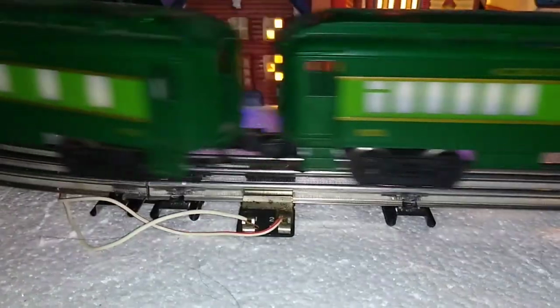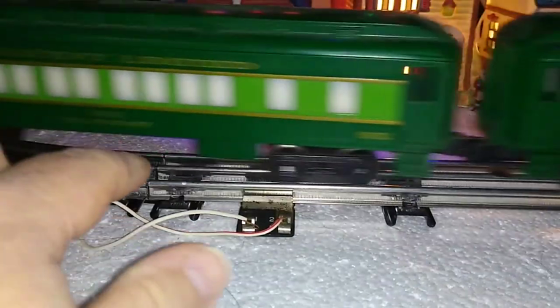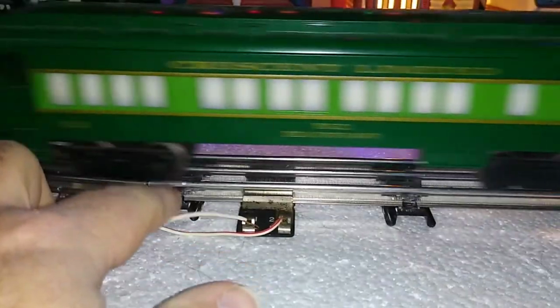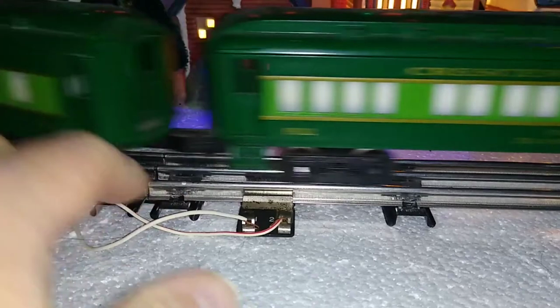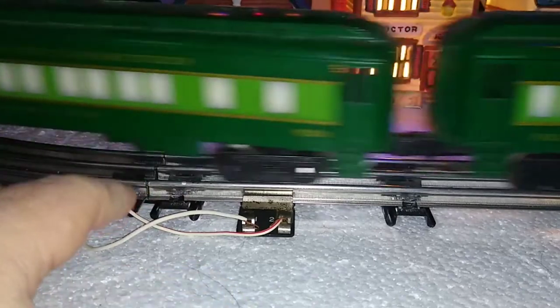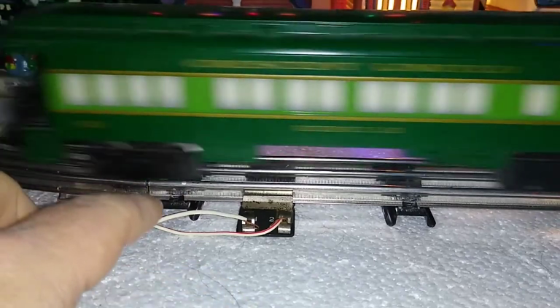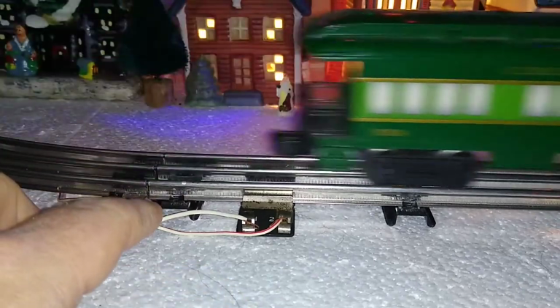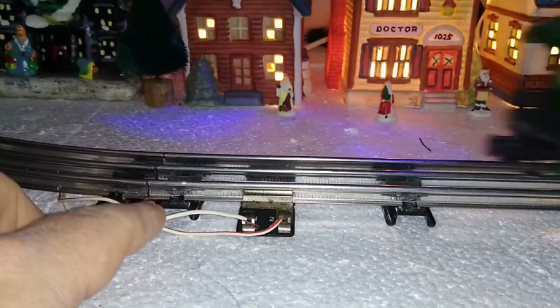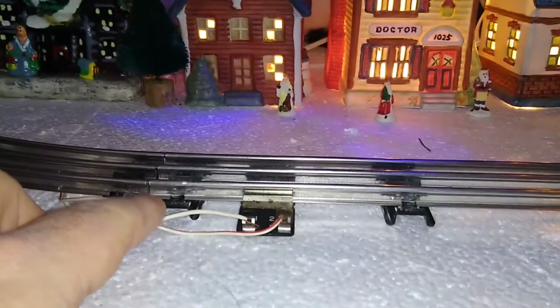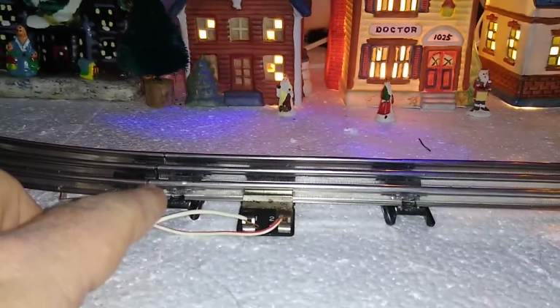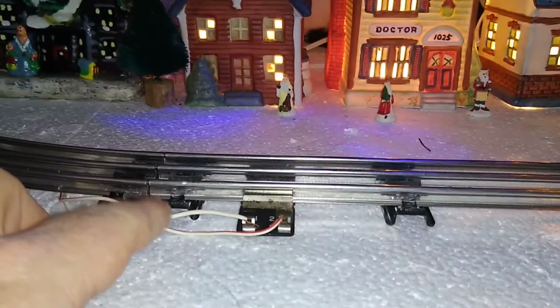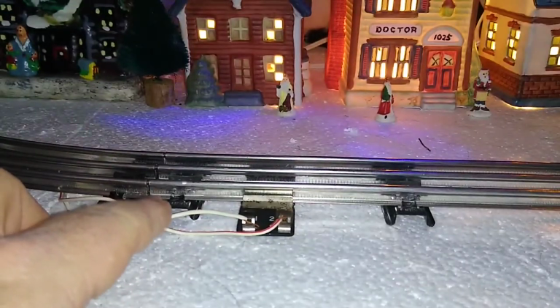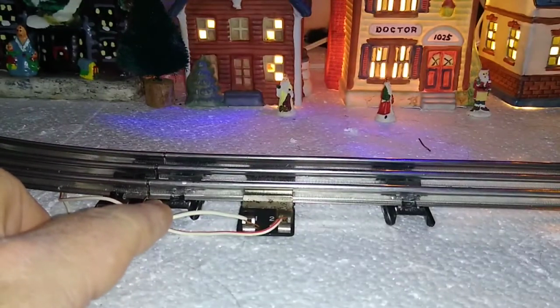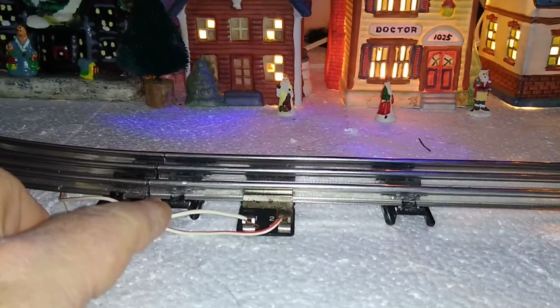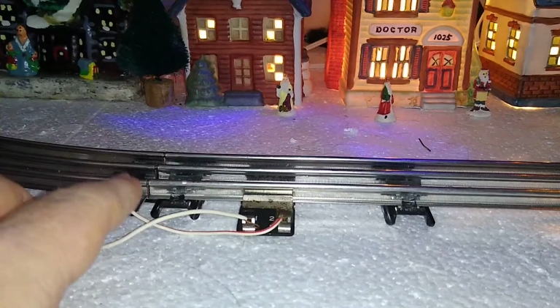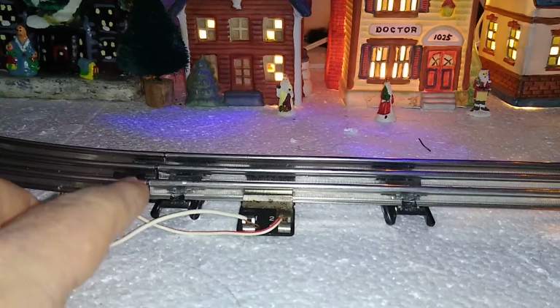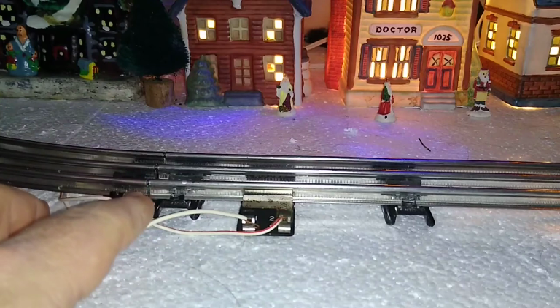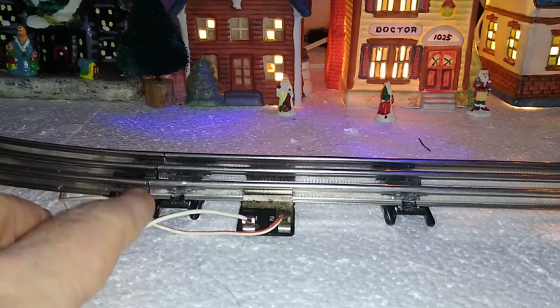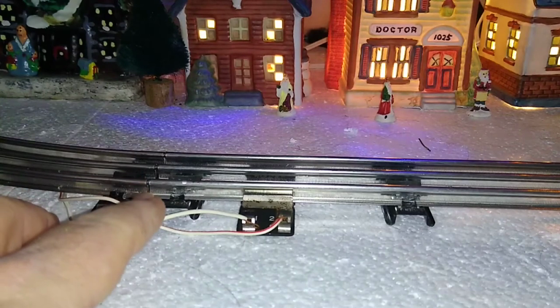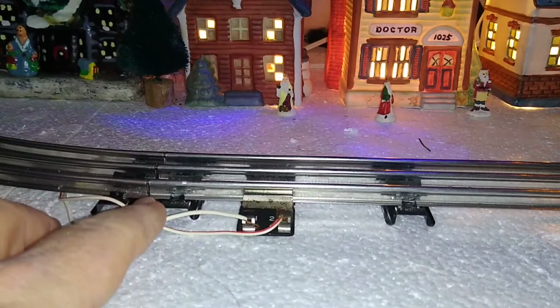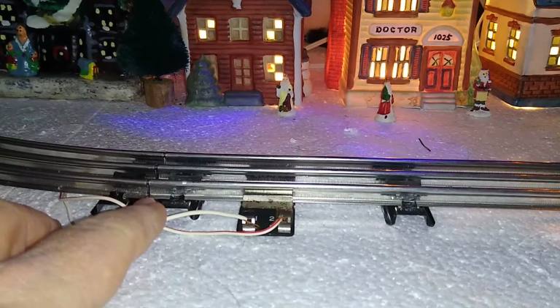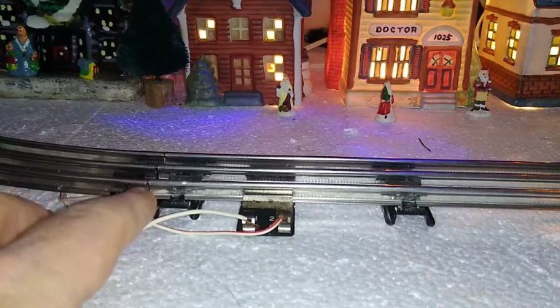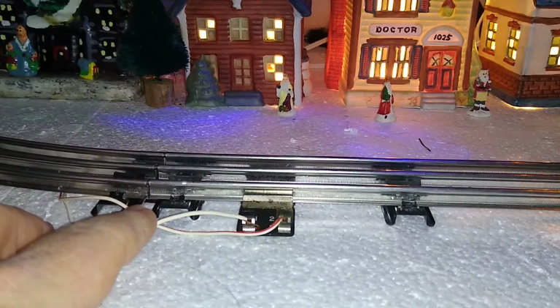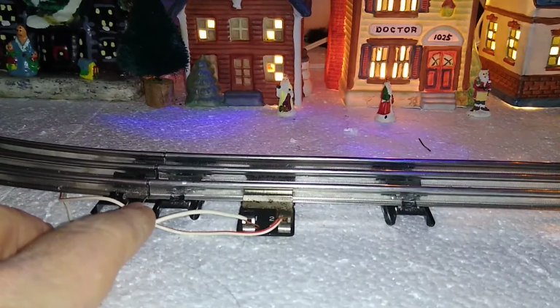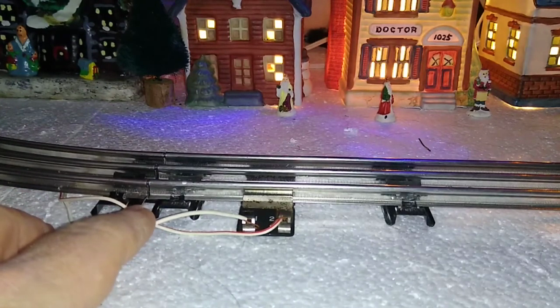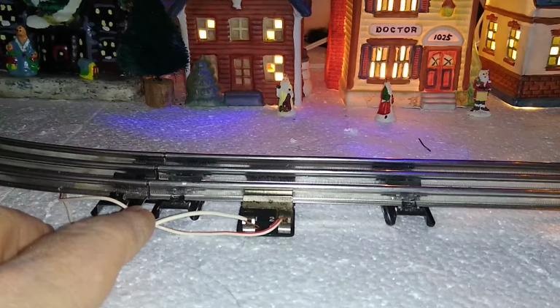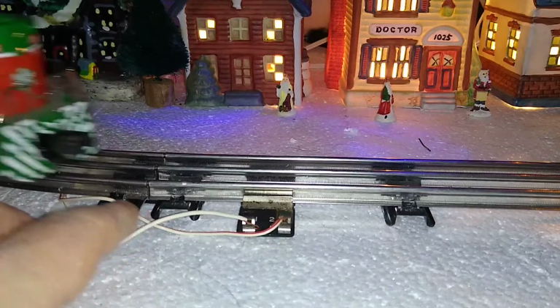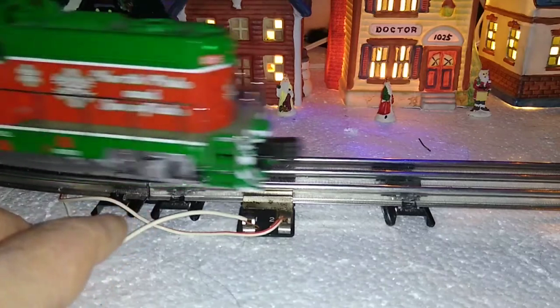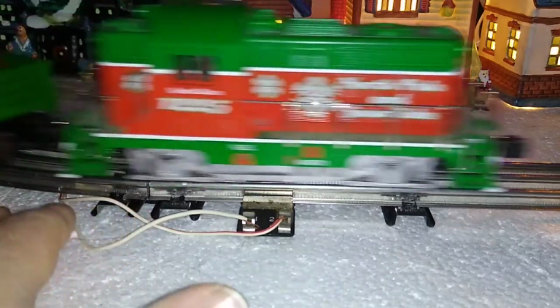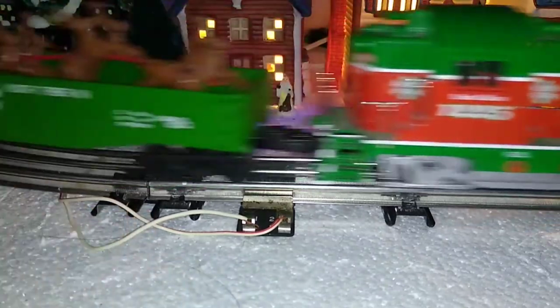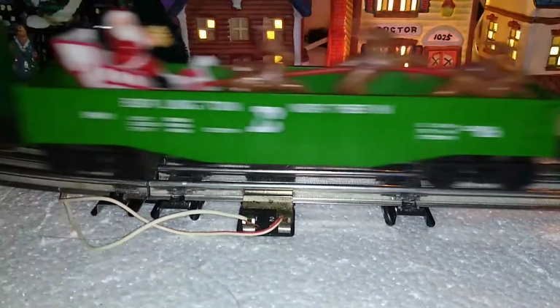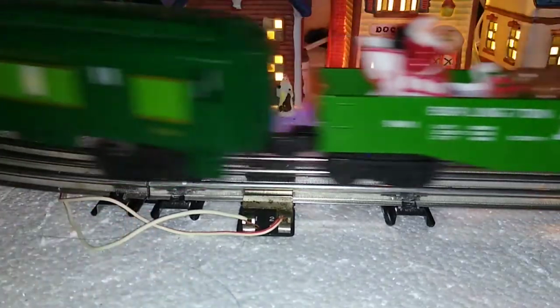Wire, on the other hand, does also have a bit of resistance and voltage drop, but over the same distance it is significantly less than that of the track itself.